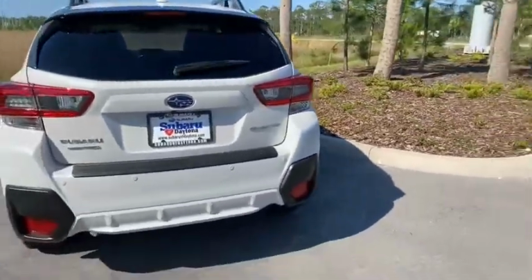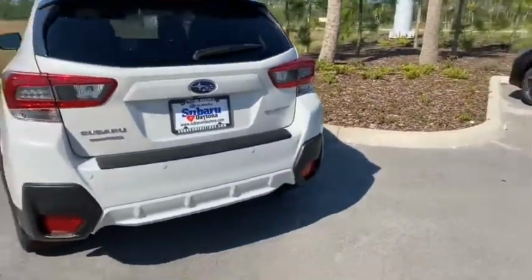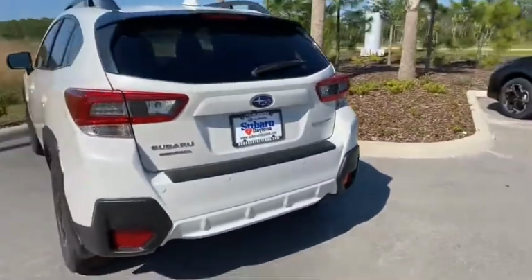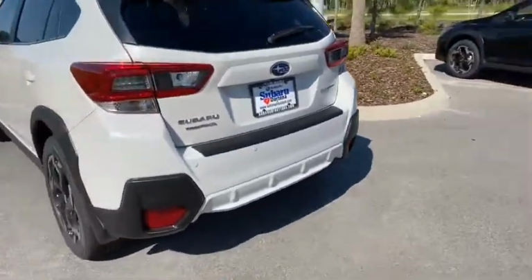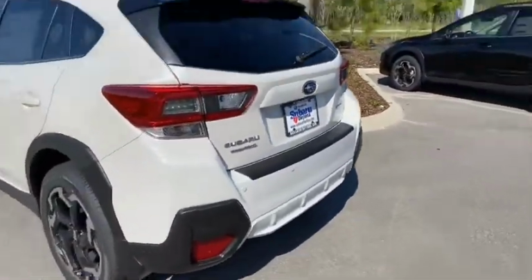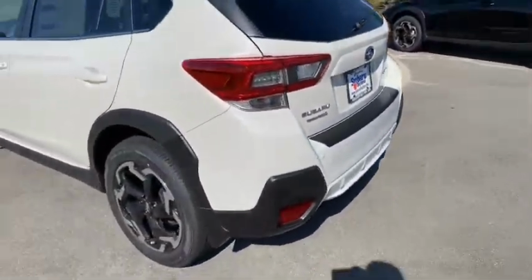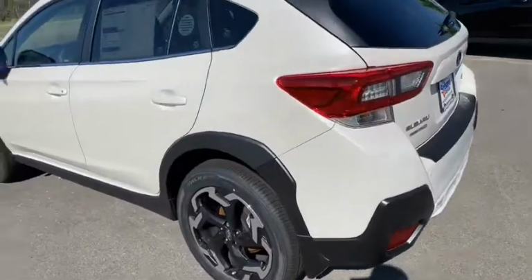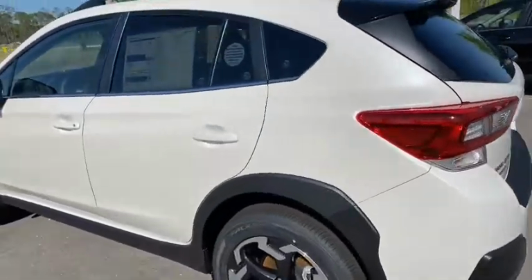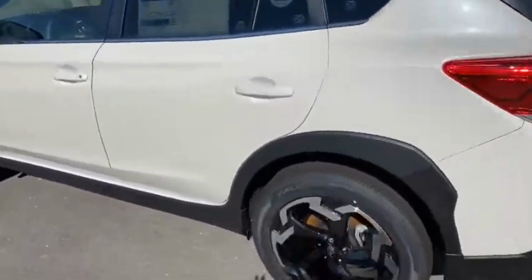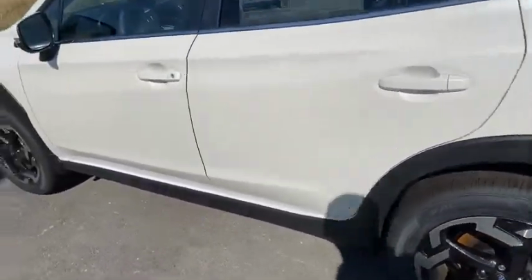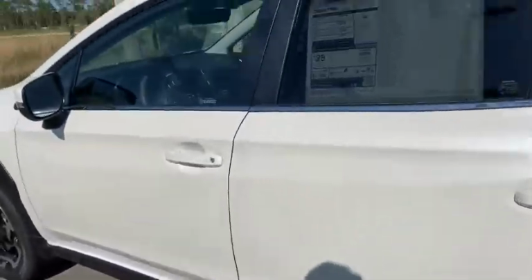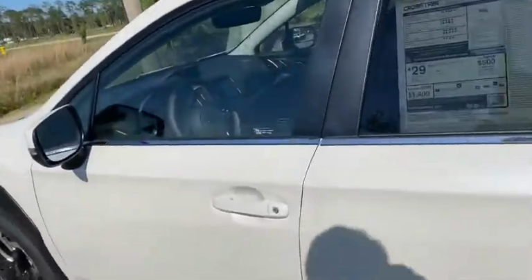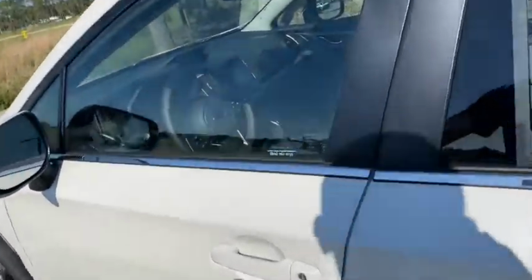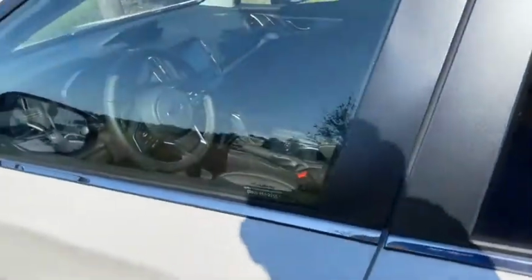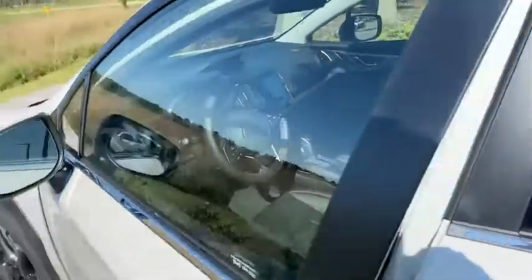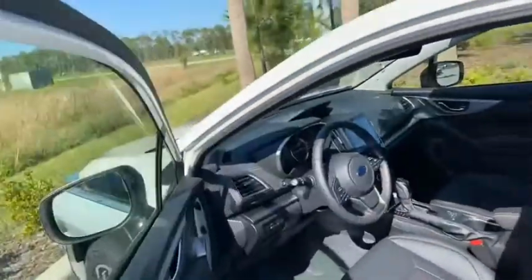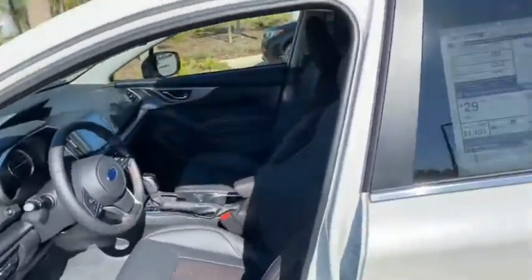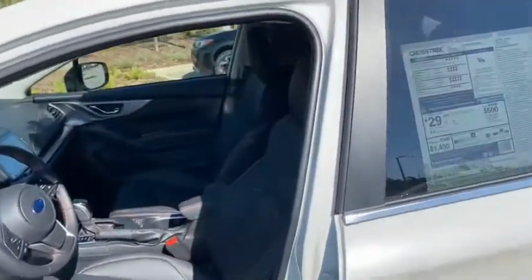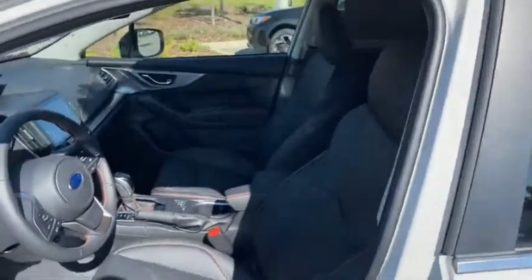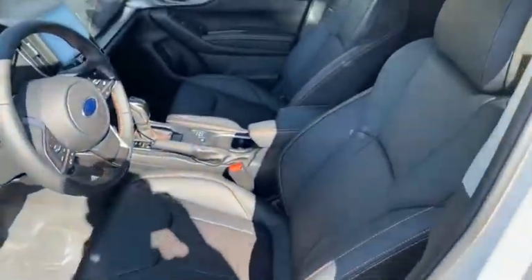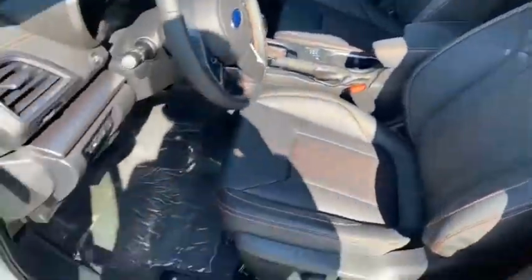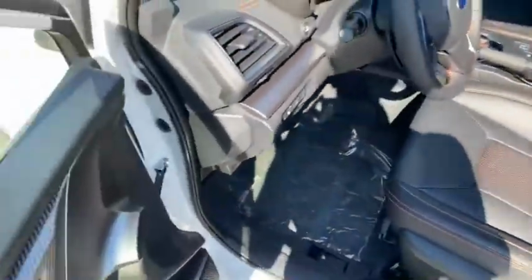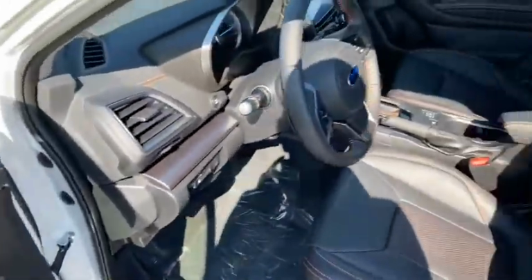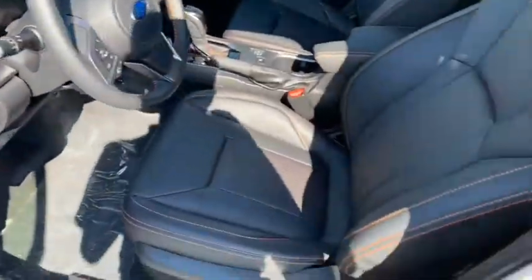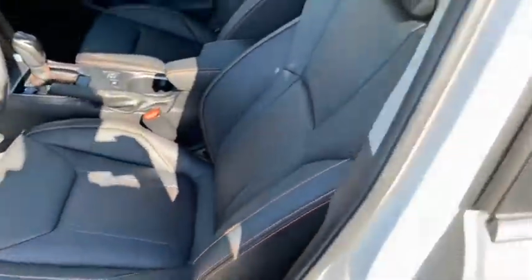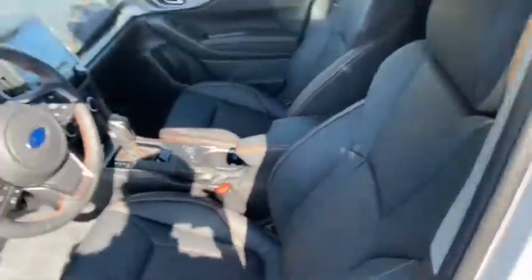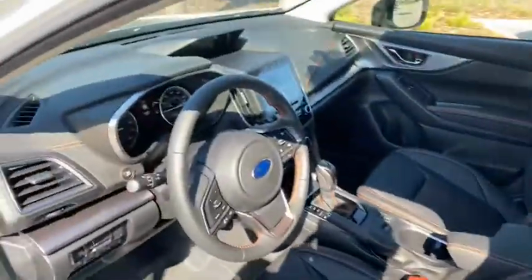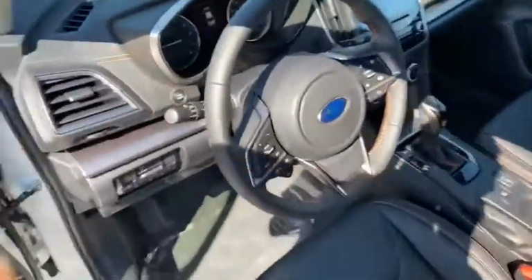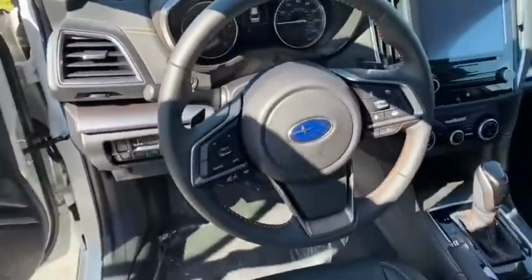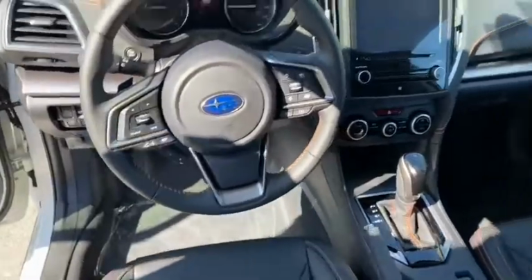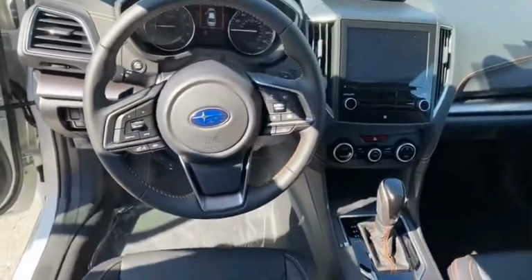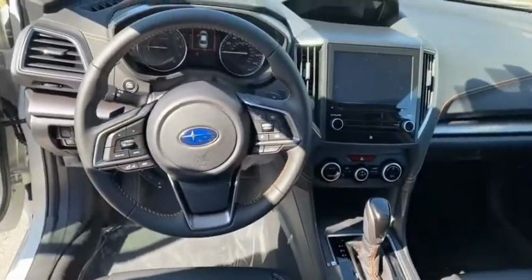Another cool thing about the Crosstrek Limited is you get the basic safety features like your blind spot detection, the rear cross-traffic alert, and the reverse automatic braking, including the EyeSight system. Nice leather is in the interior, as well as a nice bigger screen offered for you as well.